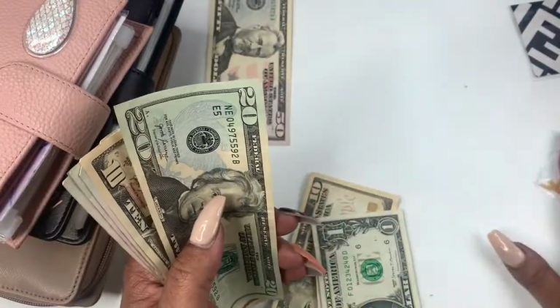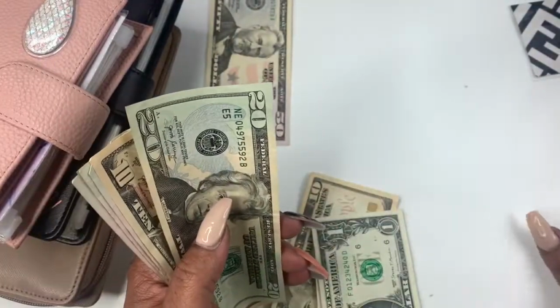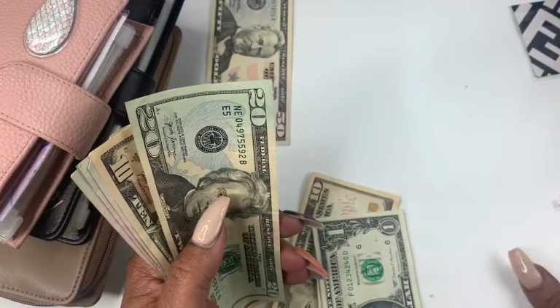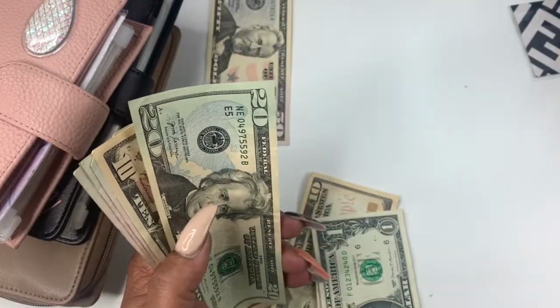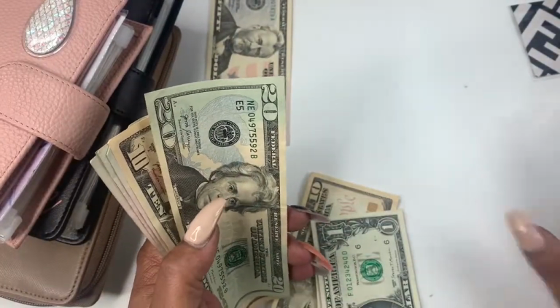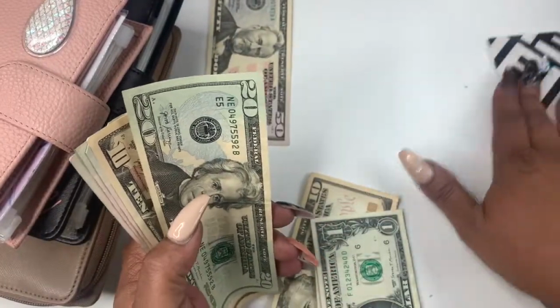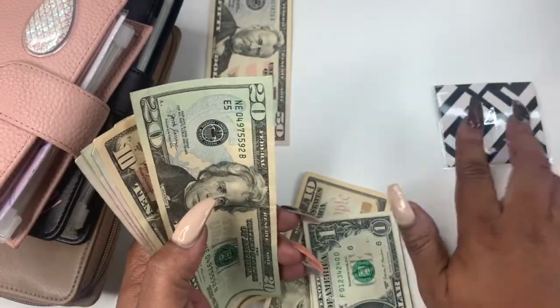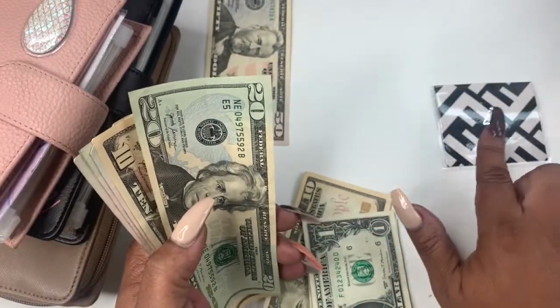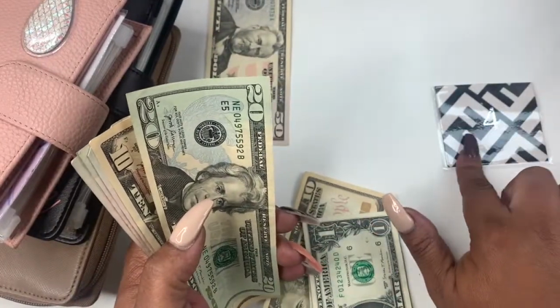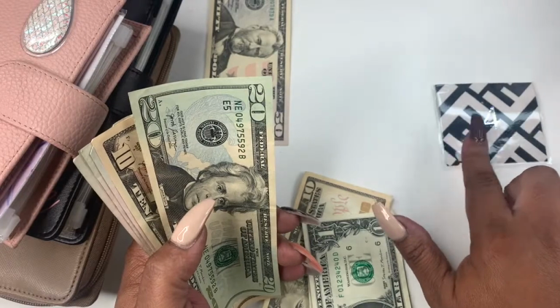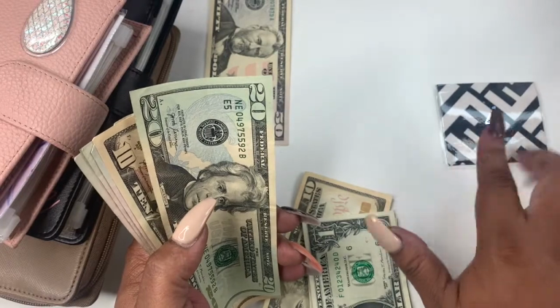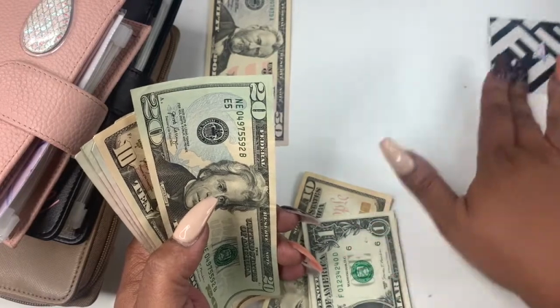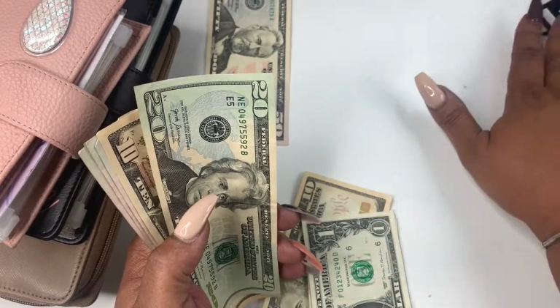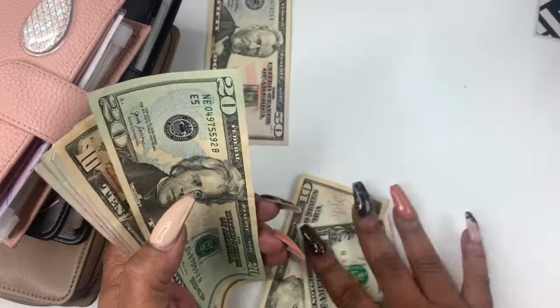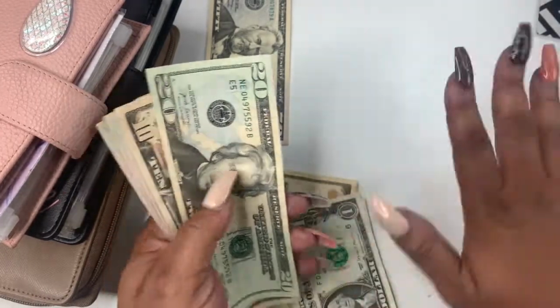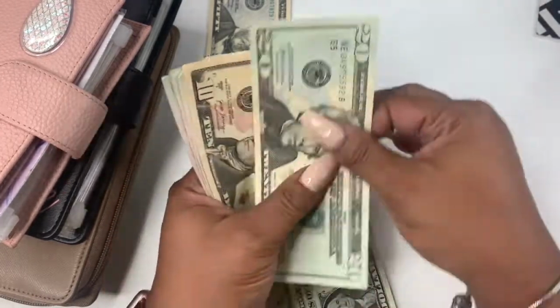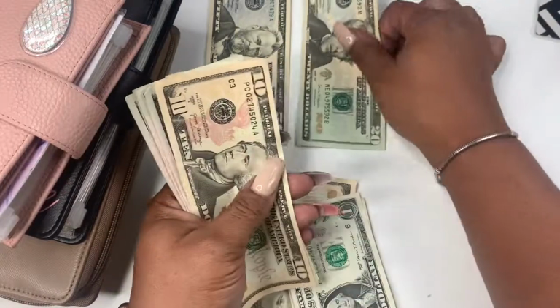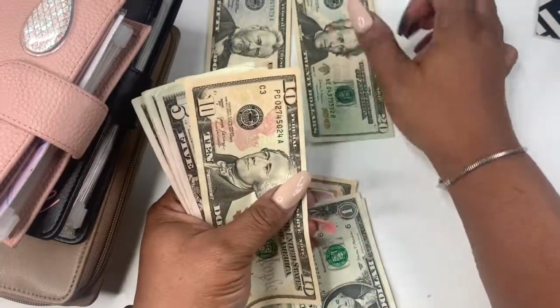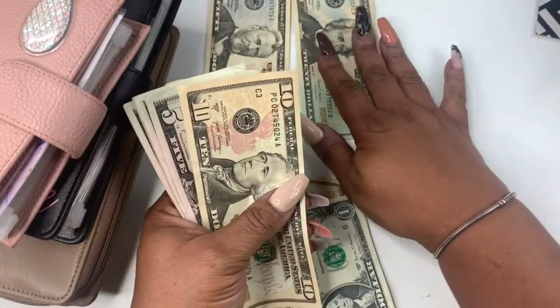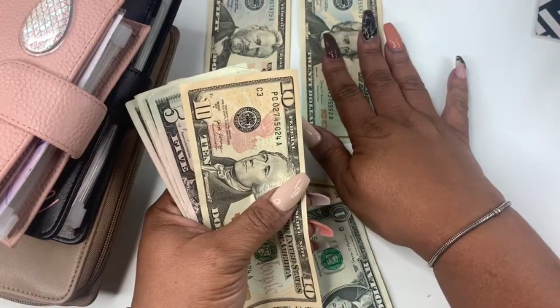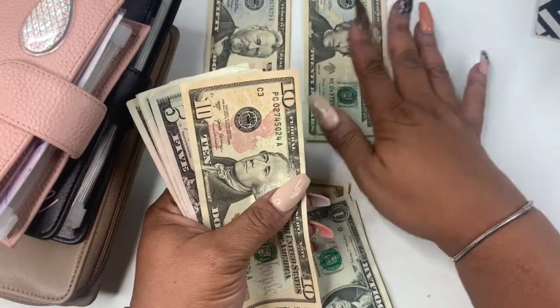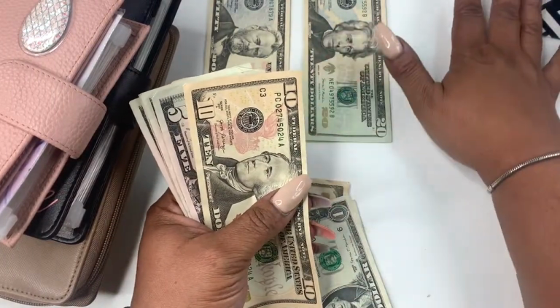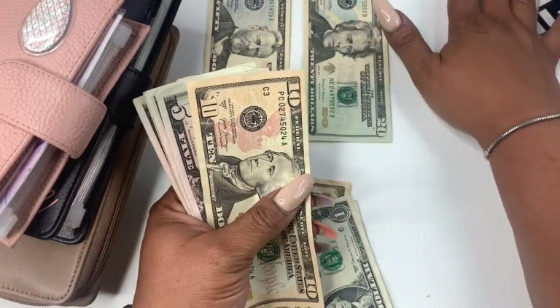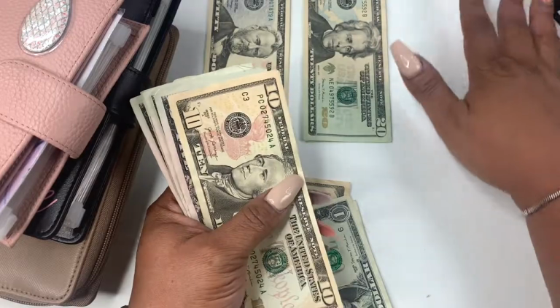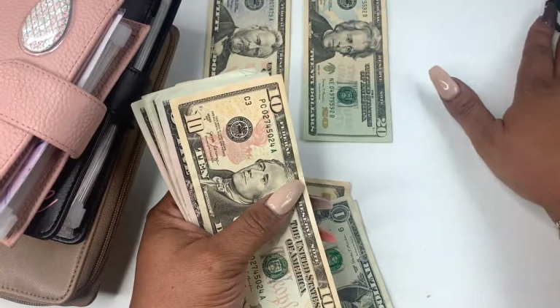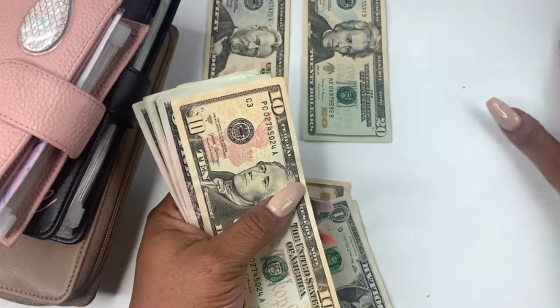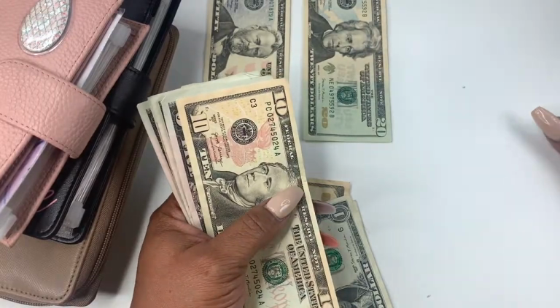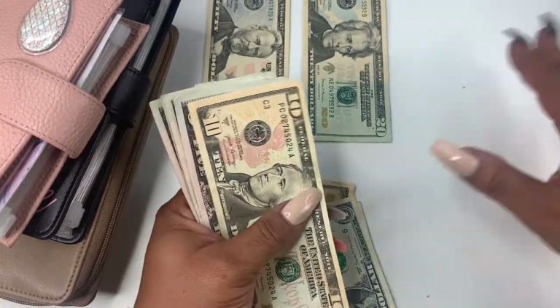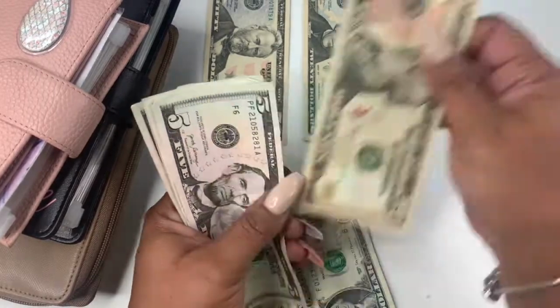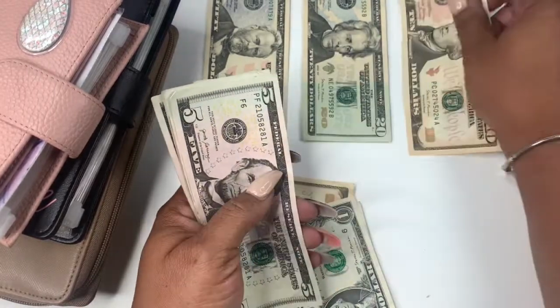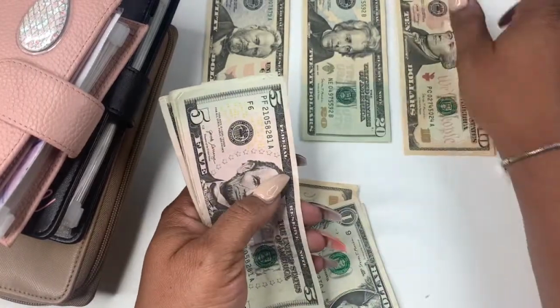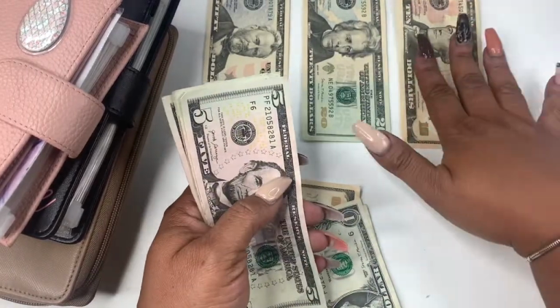I am going to fill one $100 envelope. I wasn't going to do the 100 envelope this week, but I figured I'll just do one.